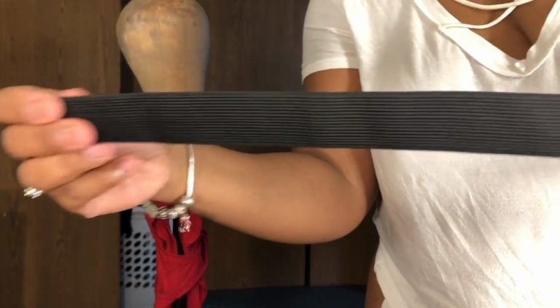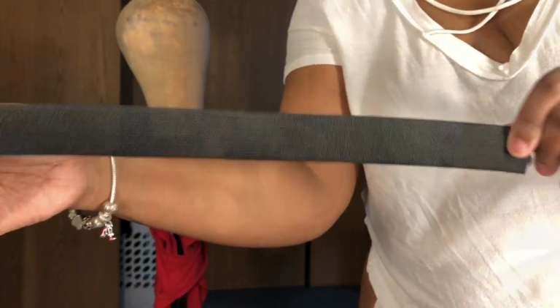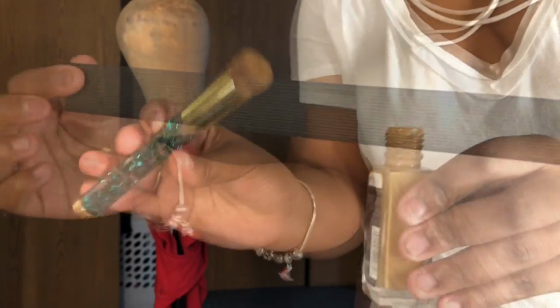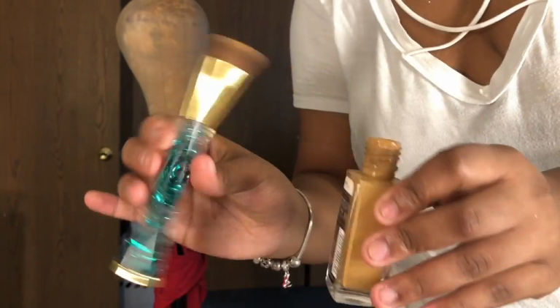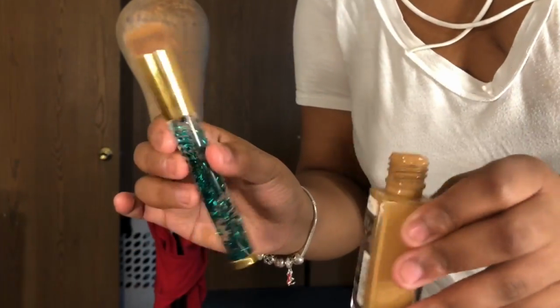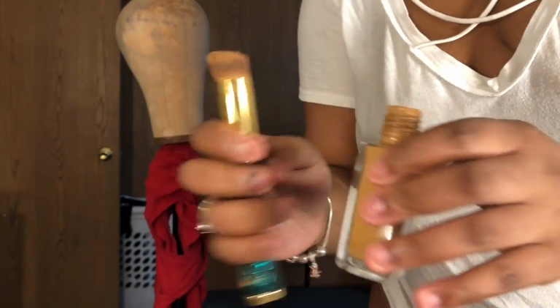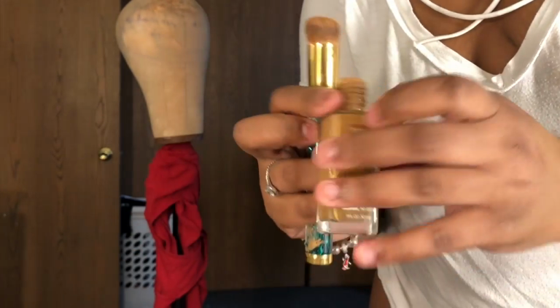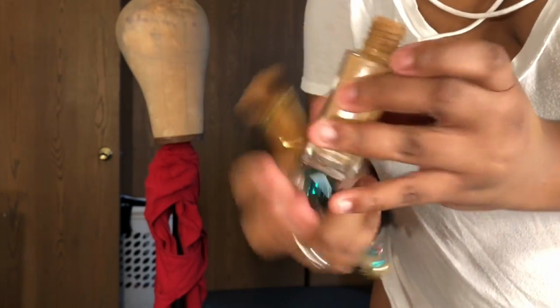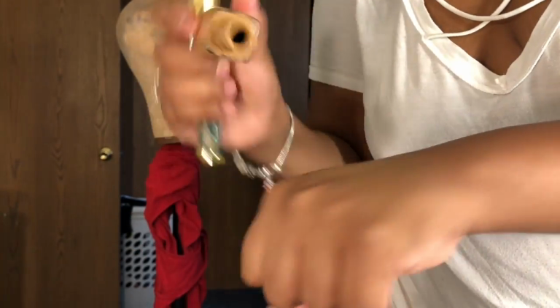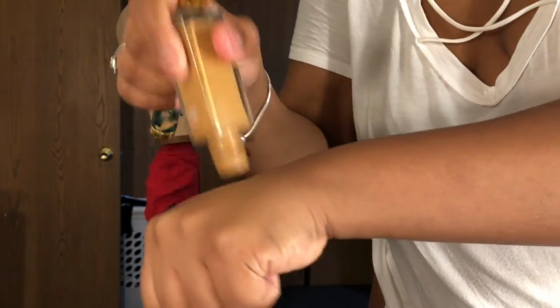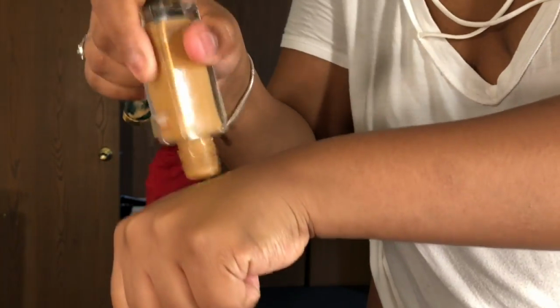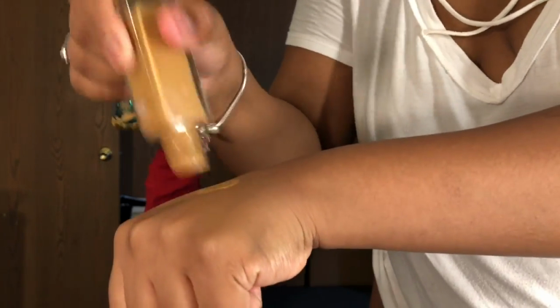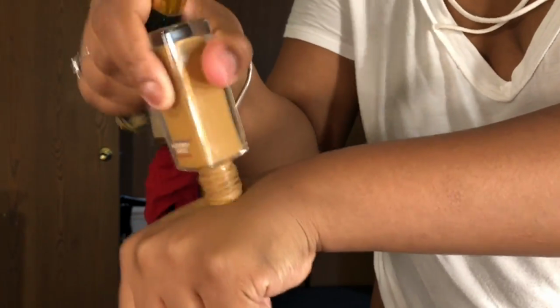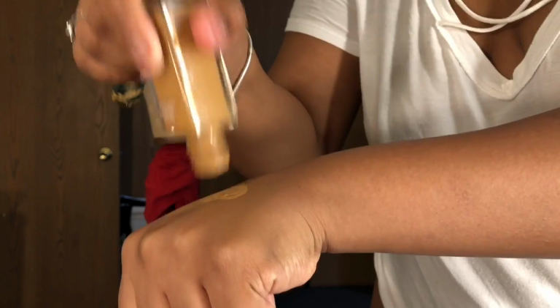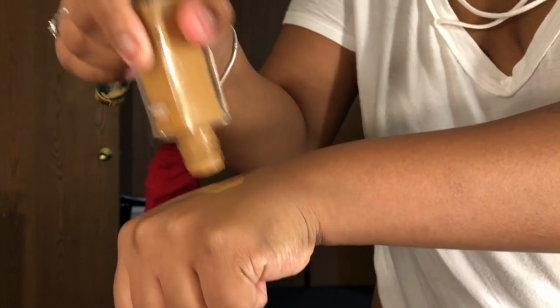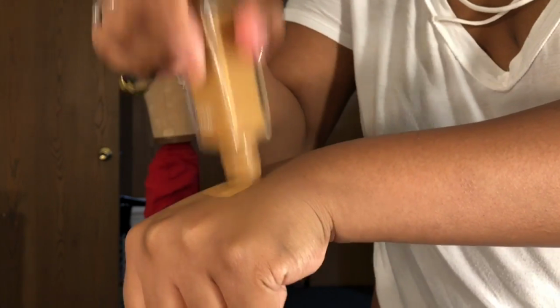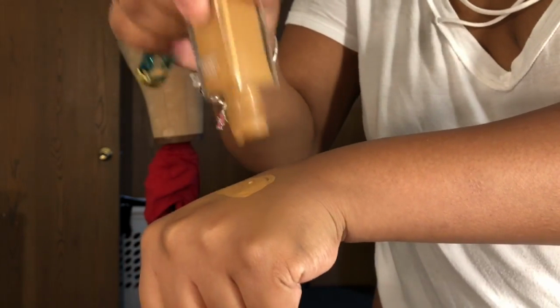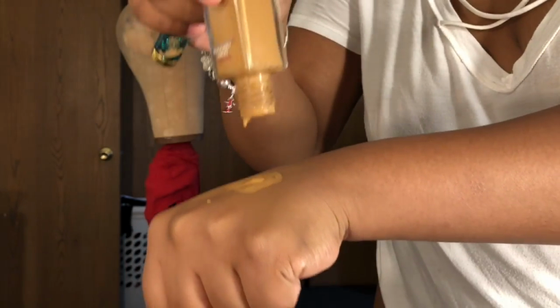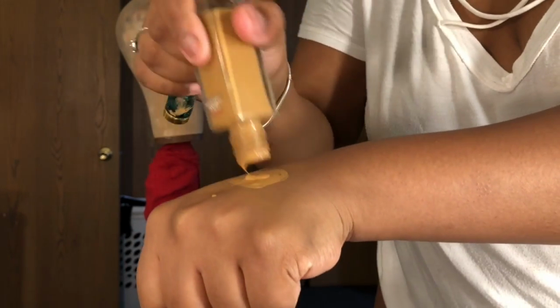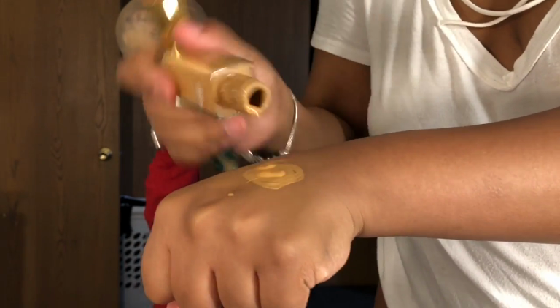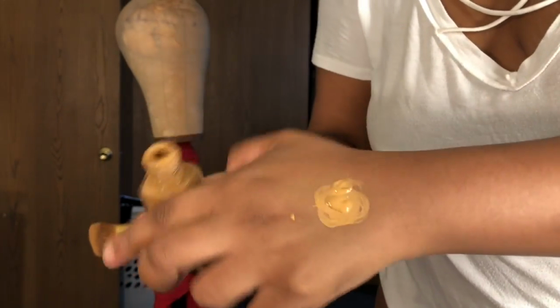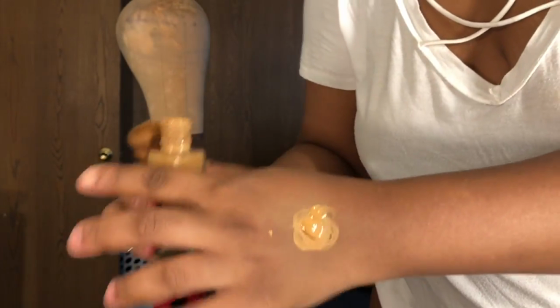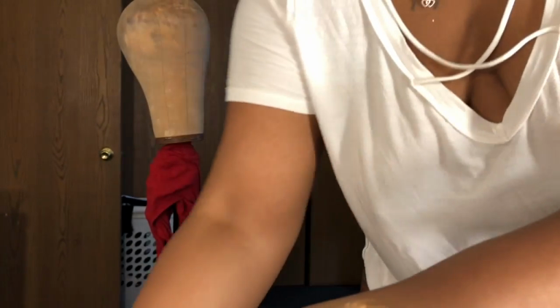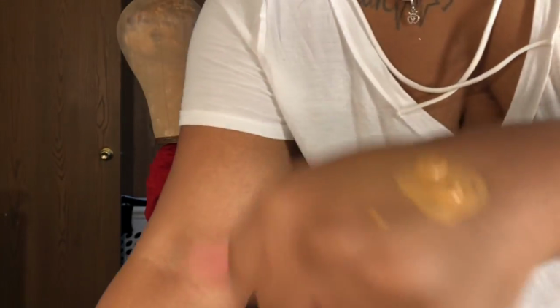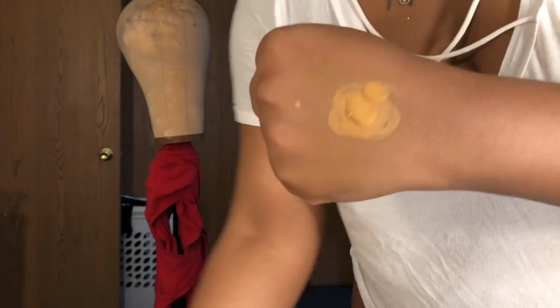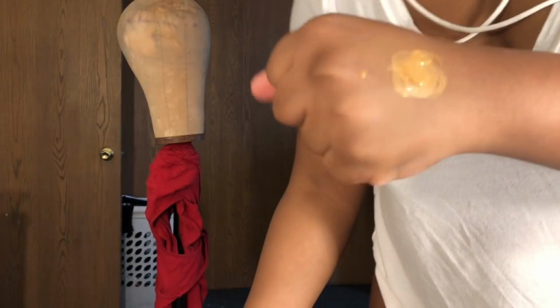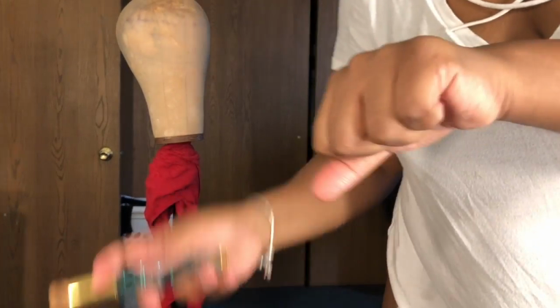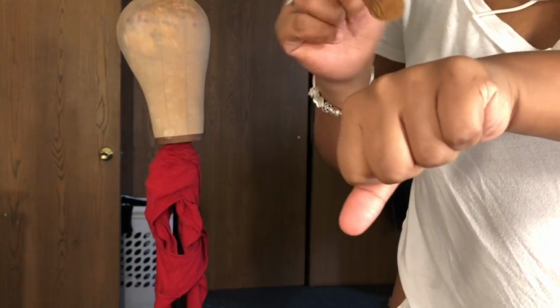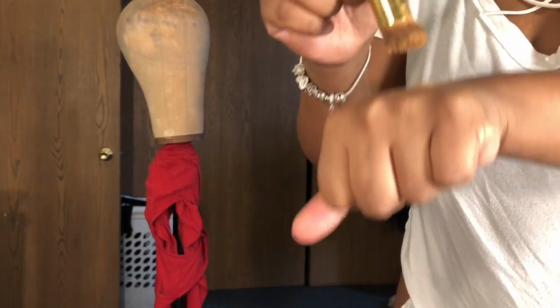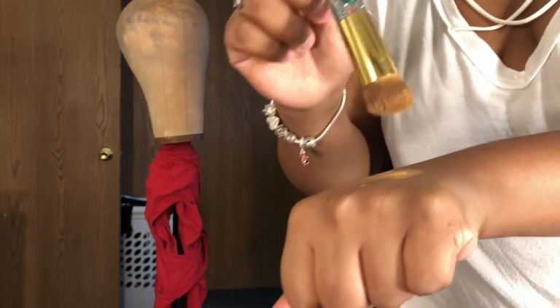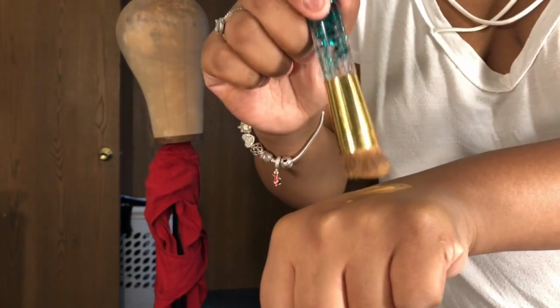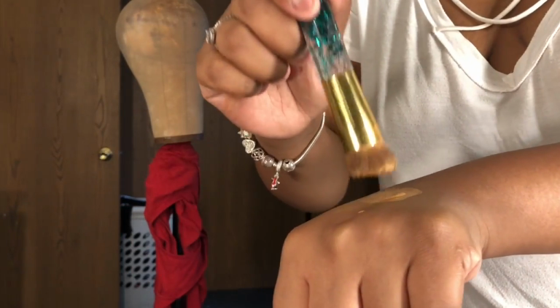It also came with a band. So I didn't have time to bleach my knots, so I'm just going to cover my lace with foundation instead. It works just as well as bleaching the knots, if not better.